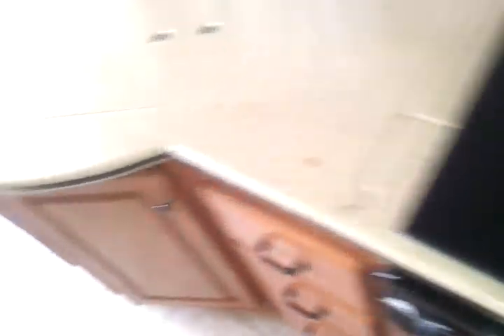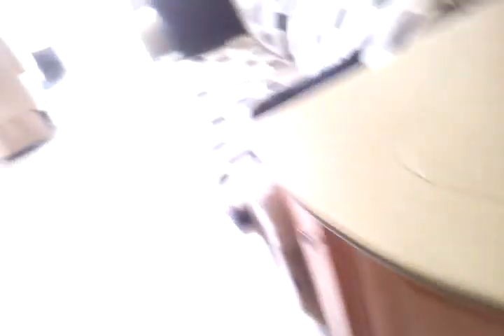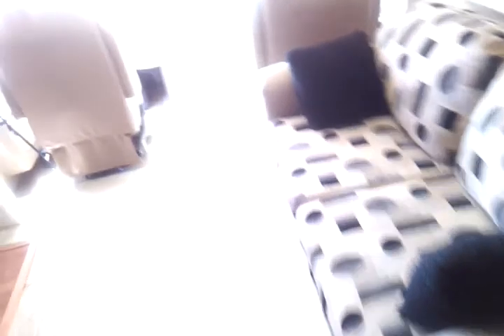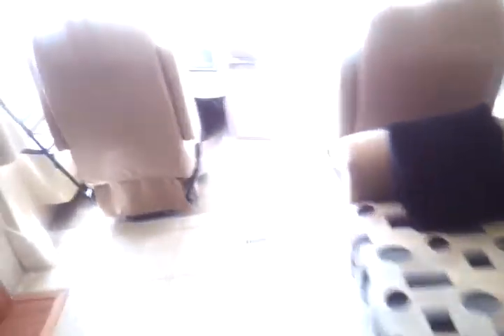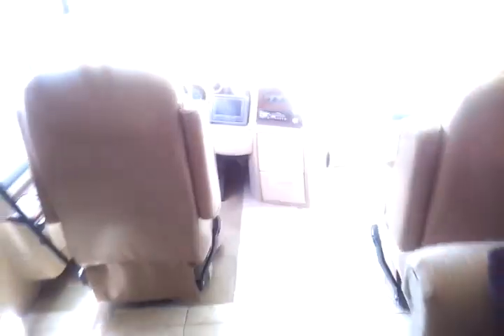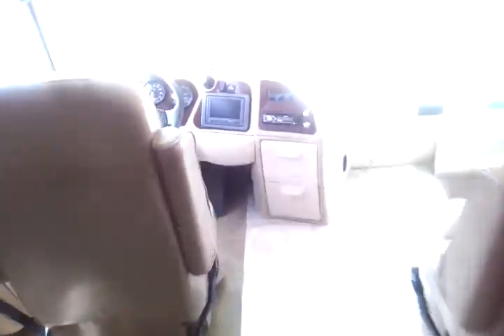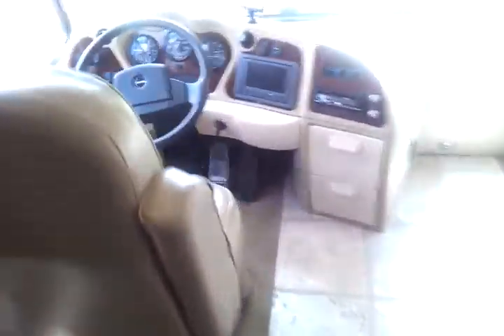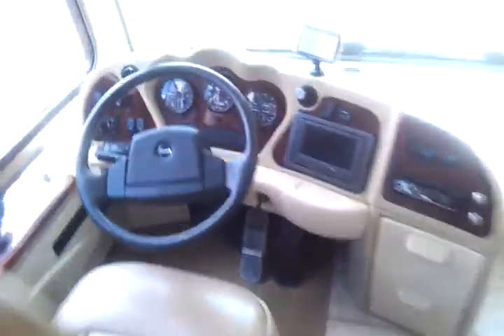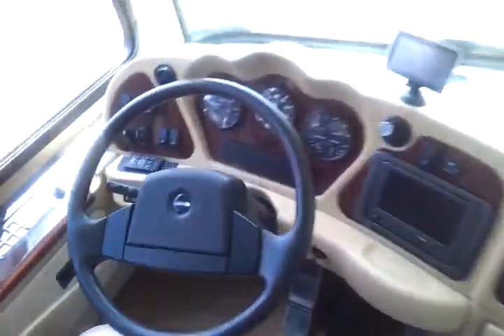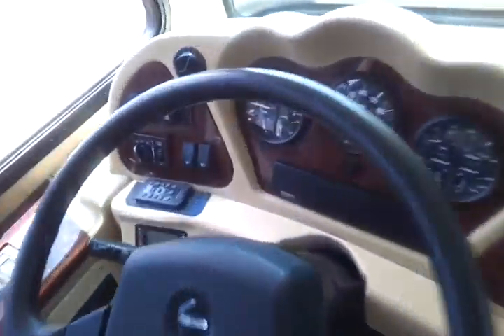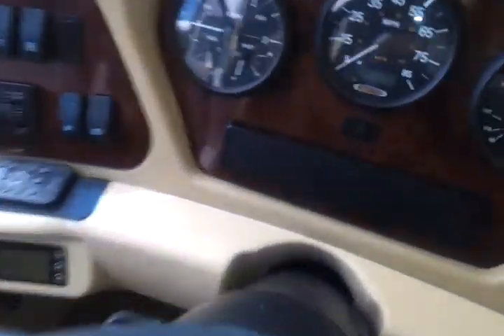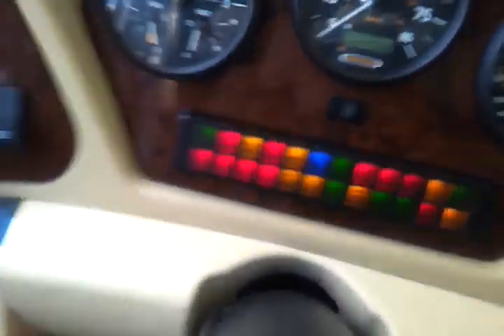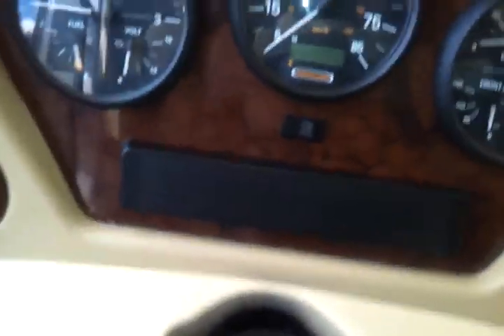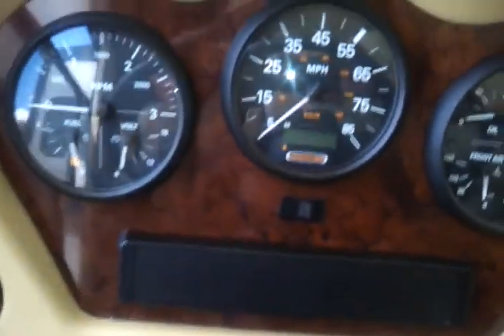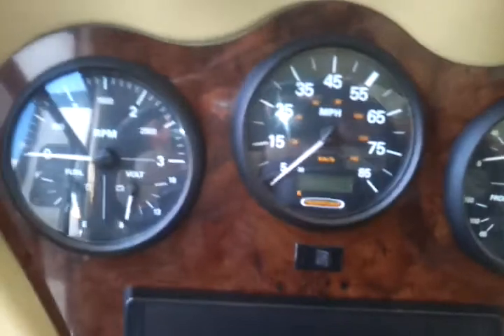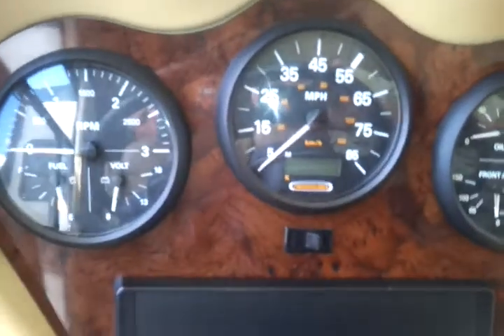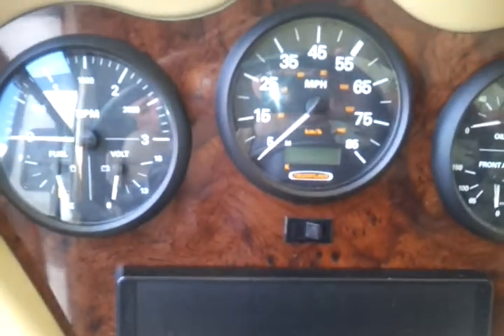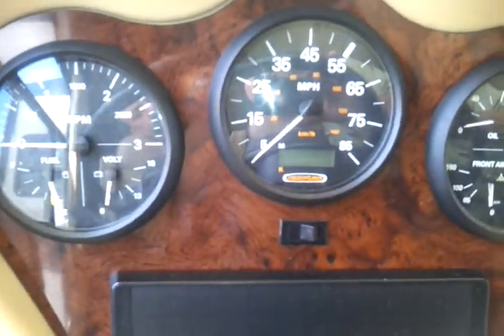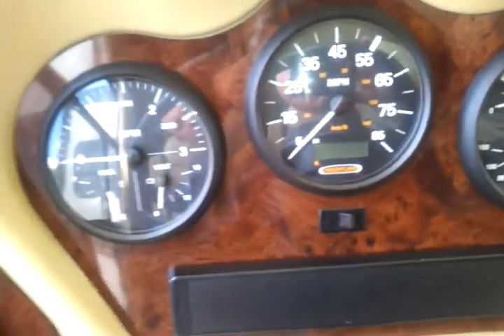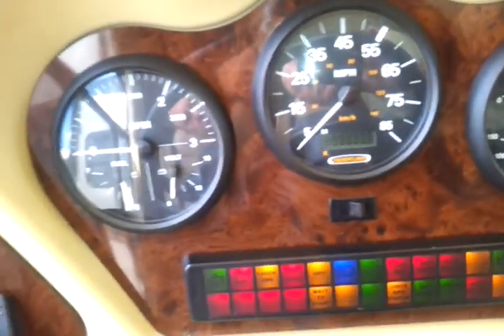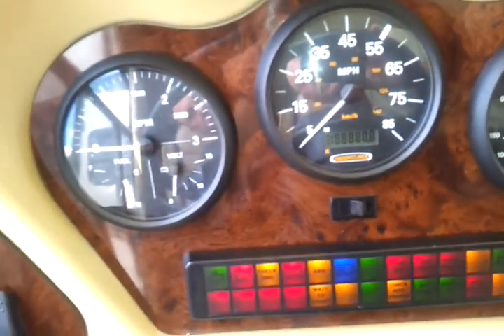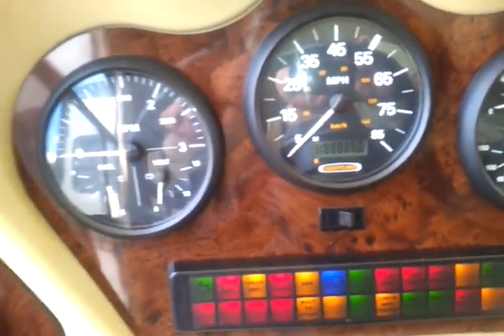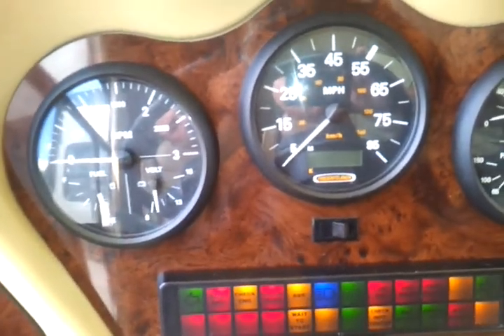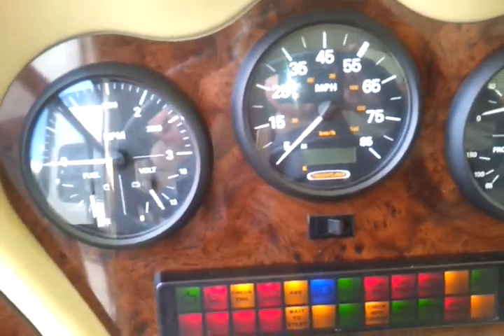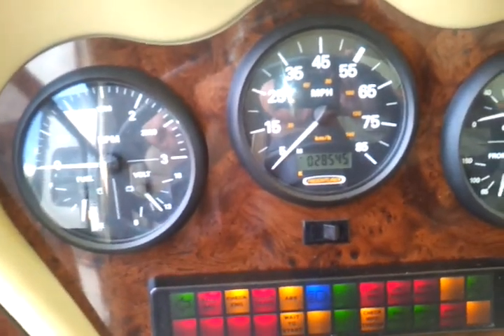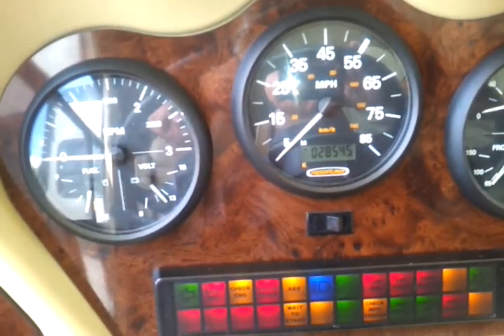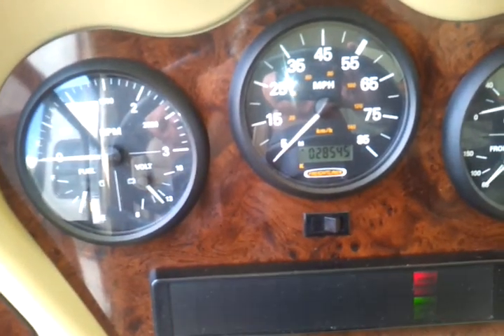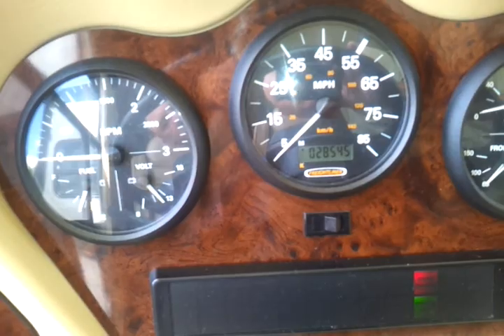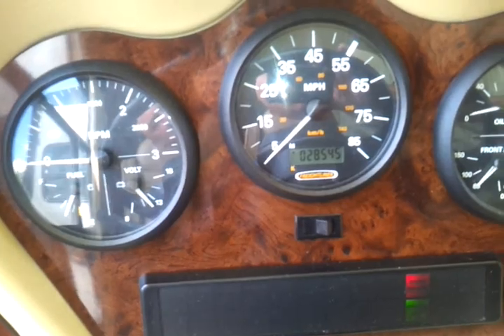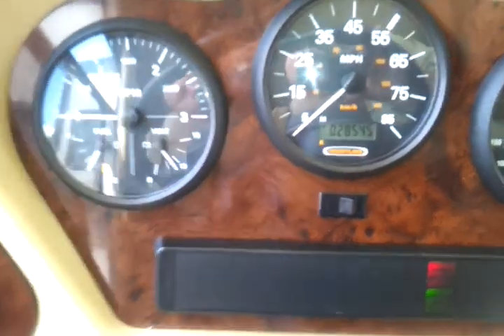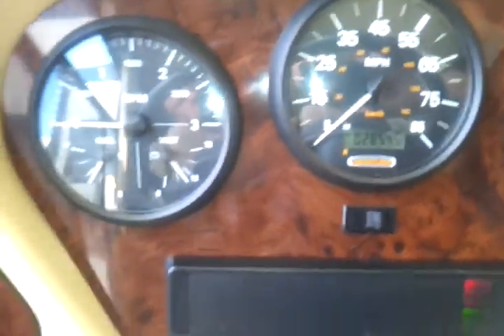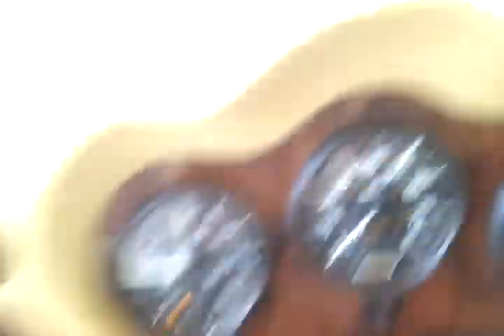I'll go back up here real quick and show you the mileage. The mileage on the unit is 28,545 miles.